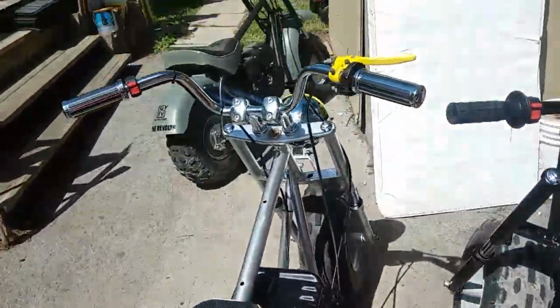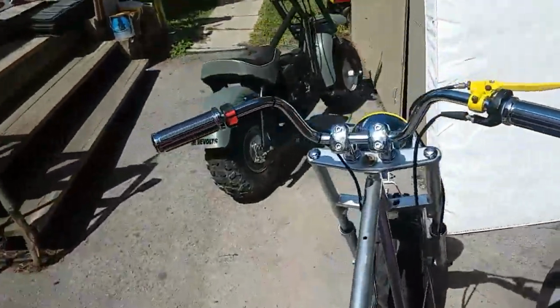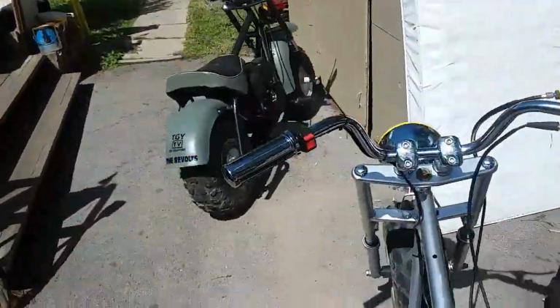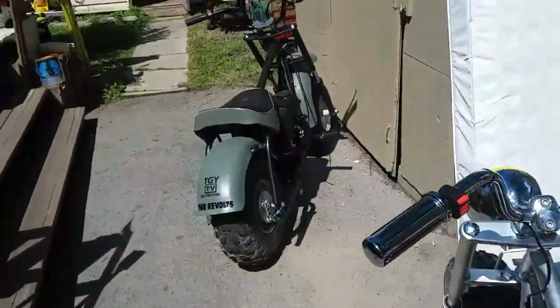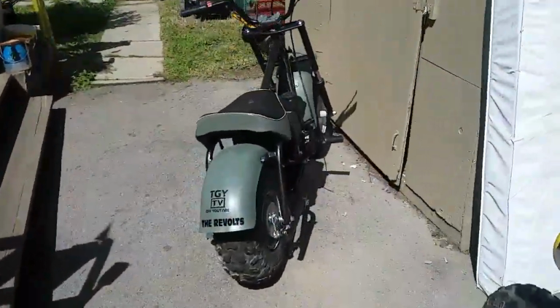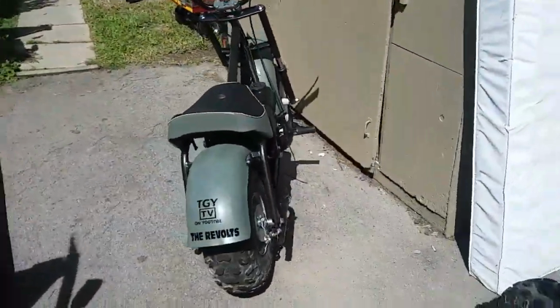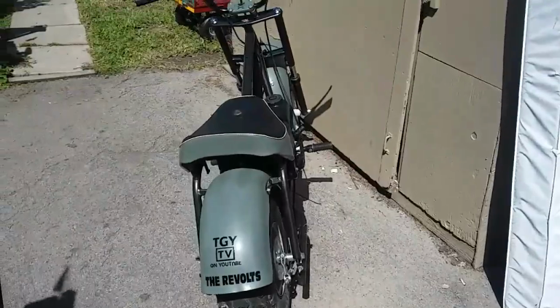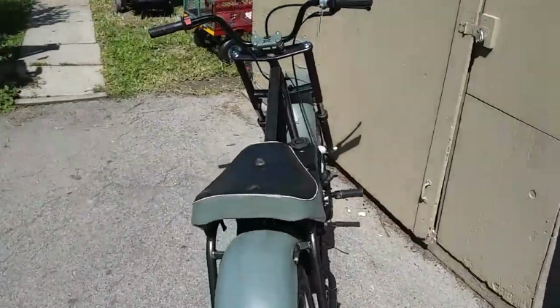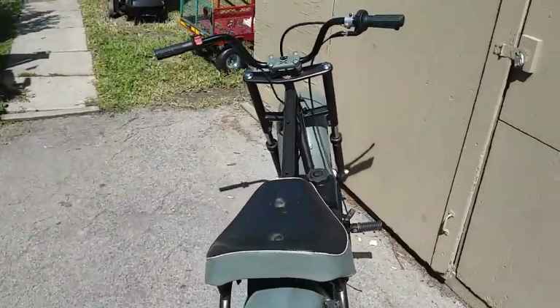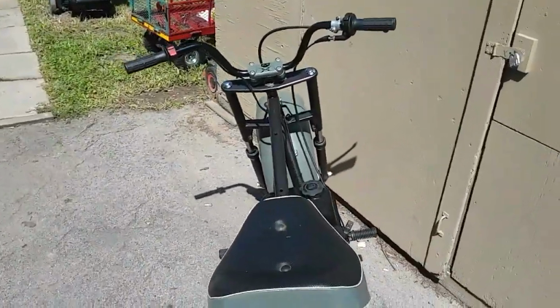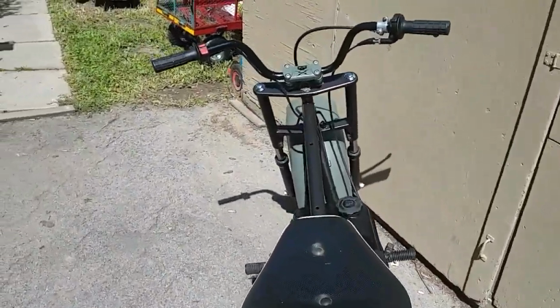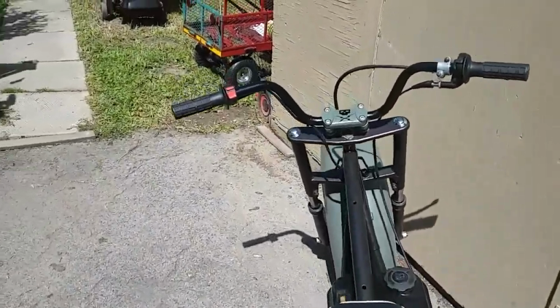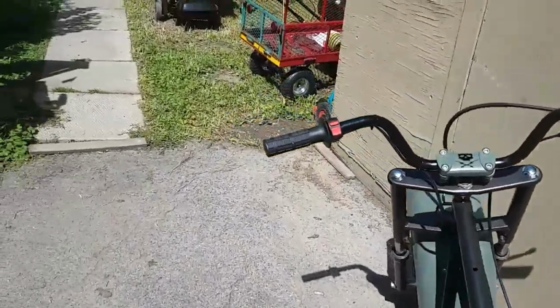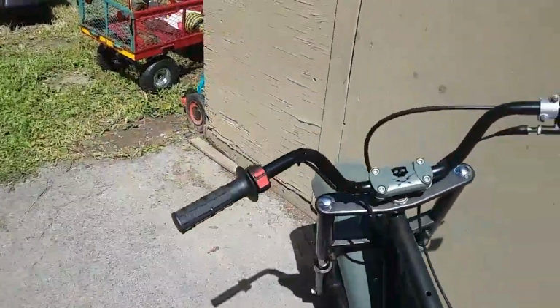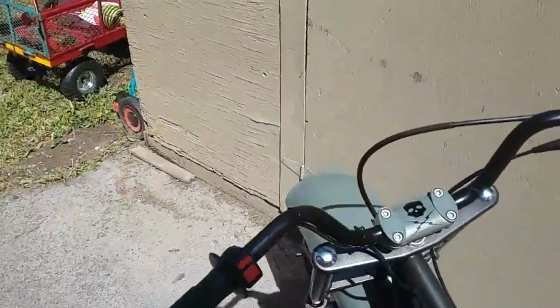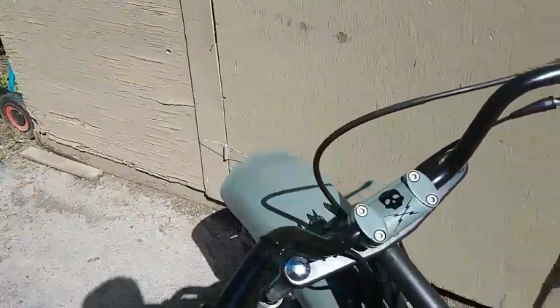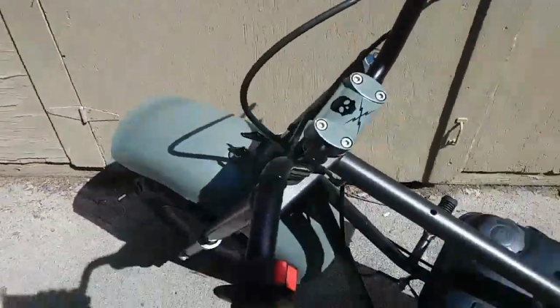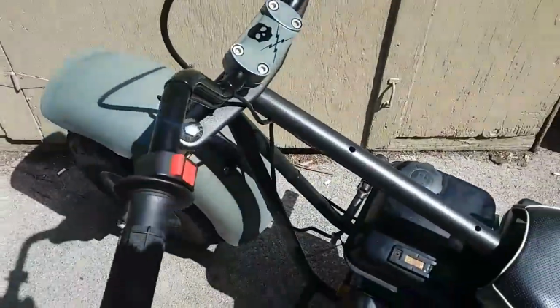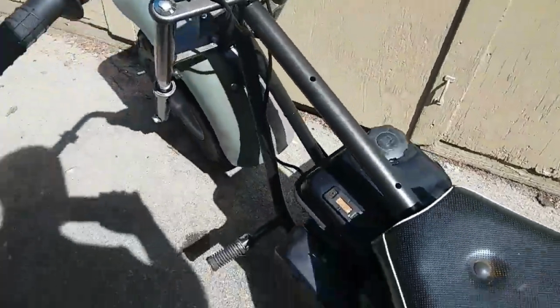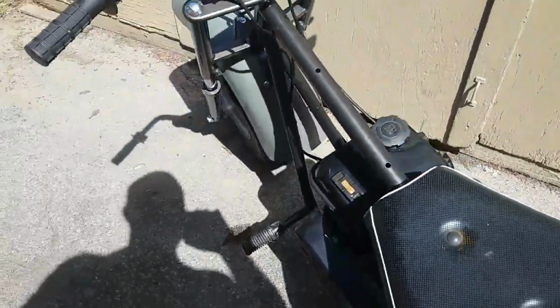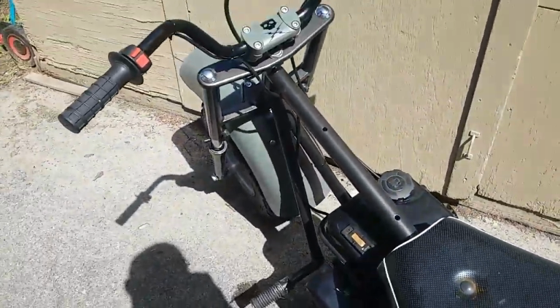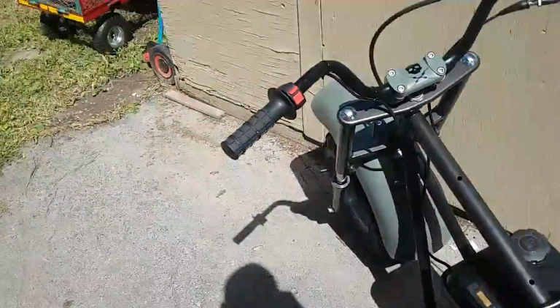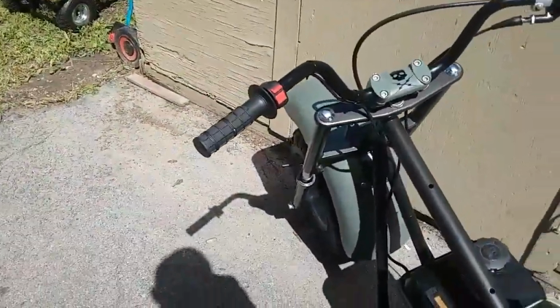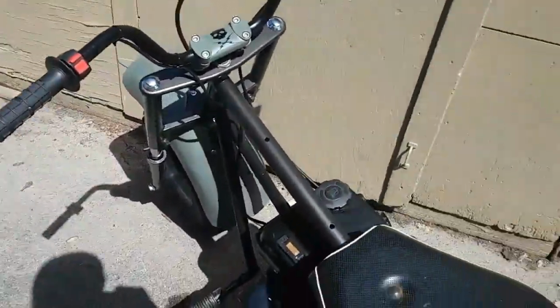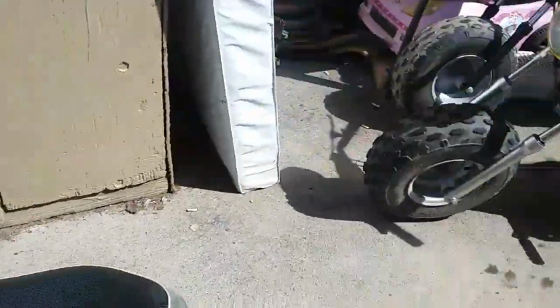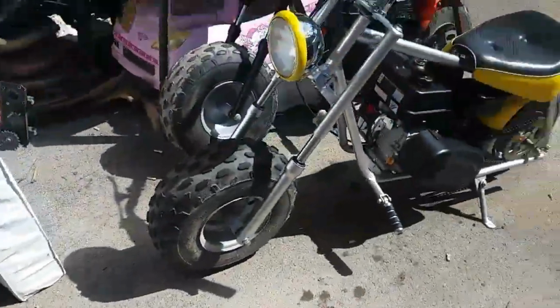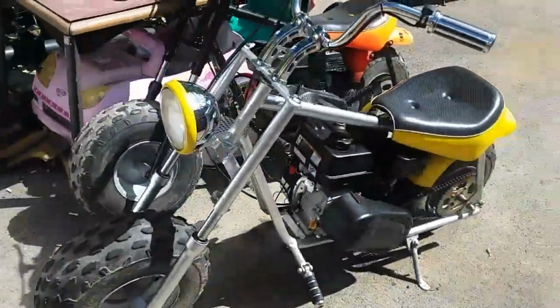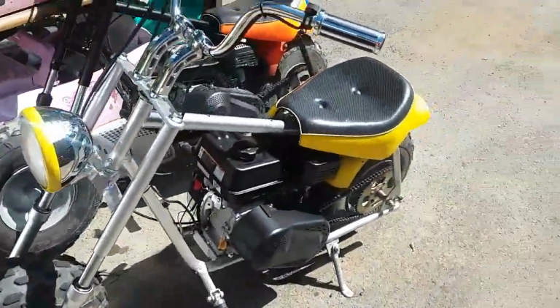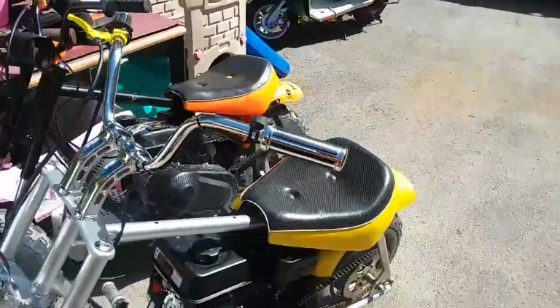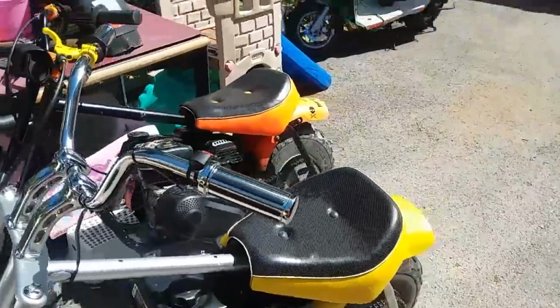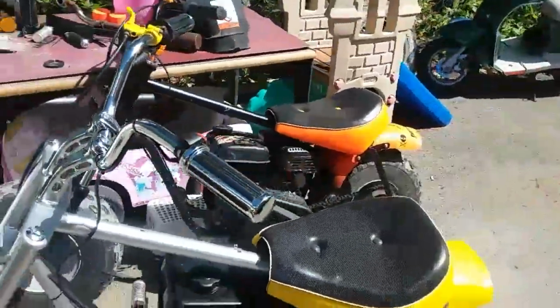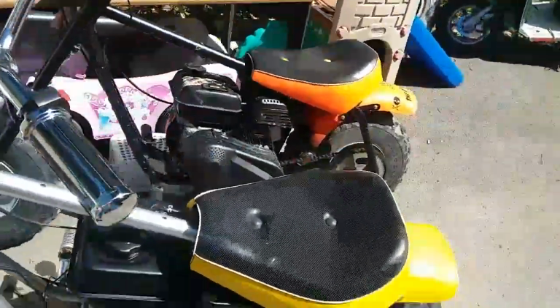So these are three out of the four Bajas I've built over the last few weeks. The green one's at its owner's house — he's been out ripping in the woods with it on some country land we have up here in Canada. And I've got another one showing up today.